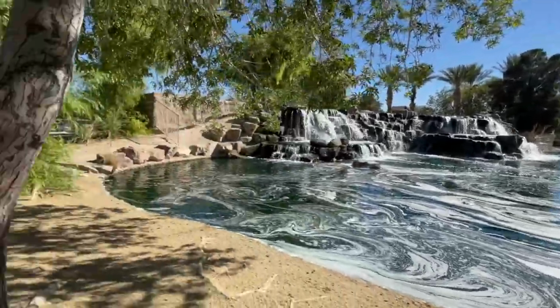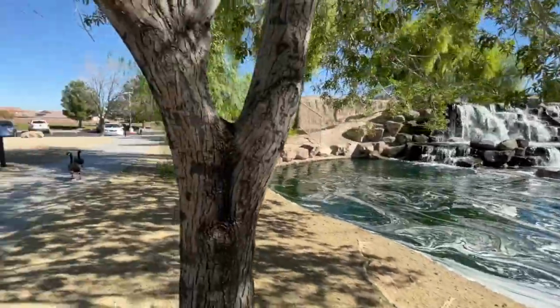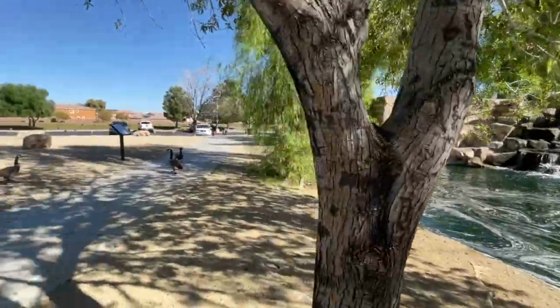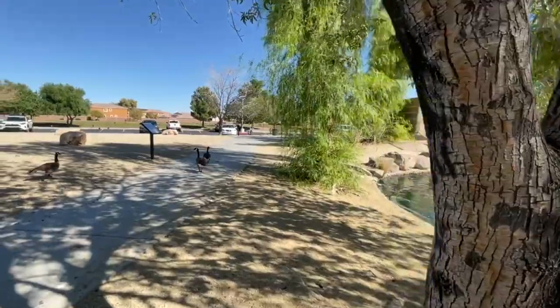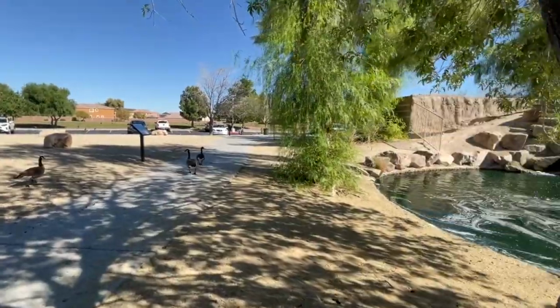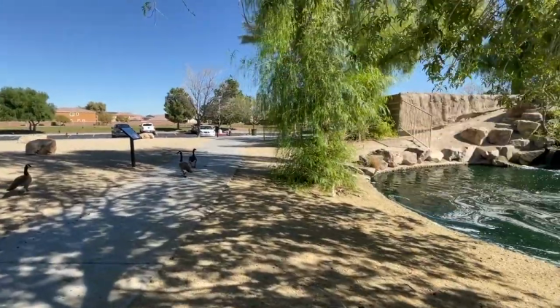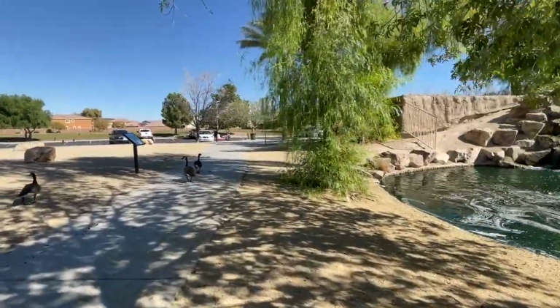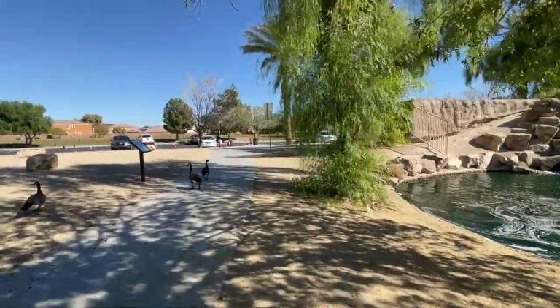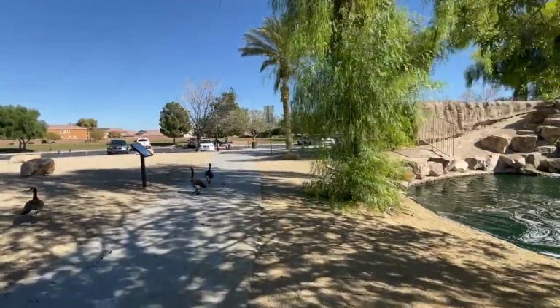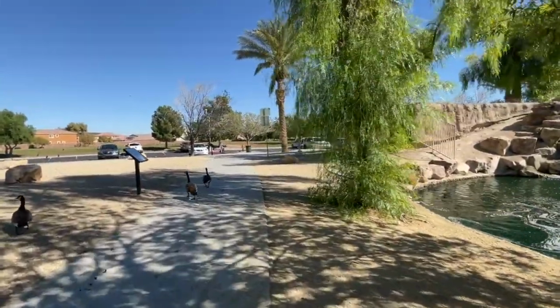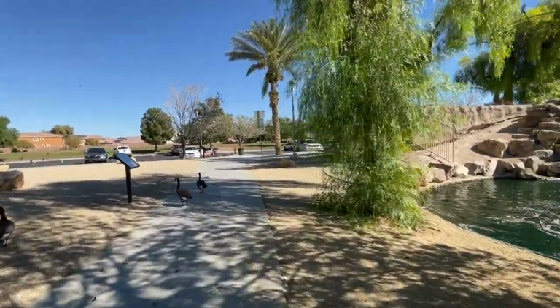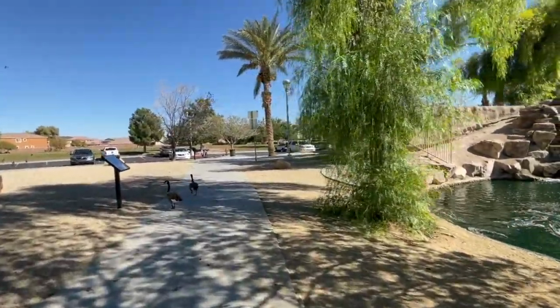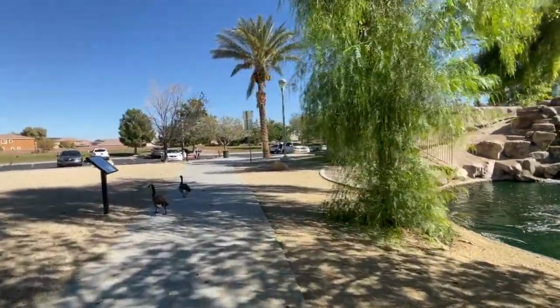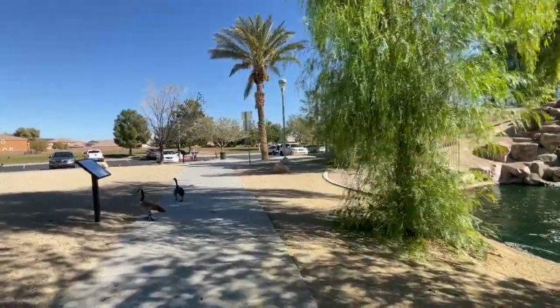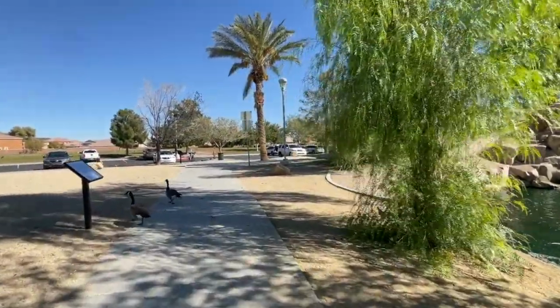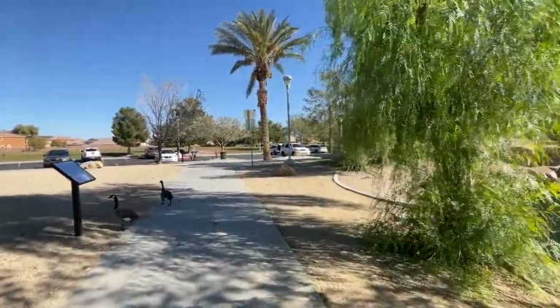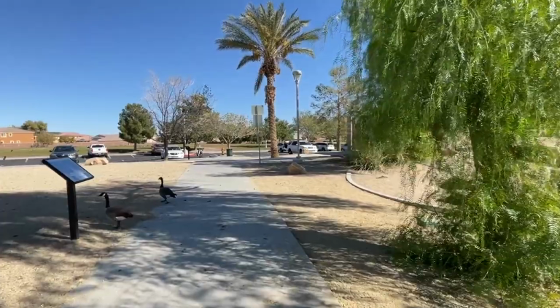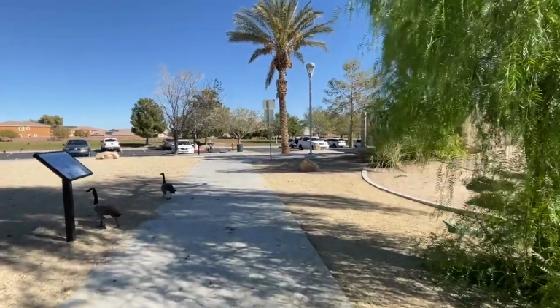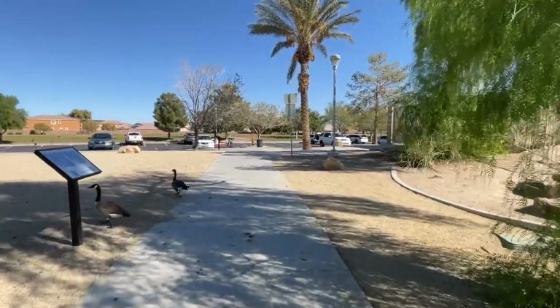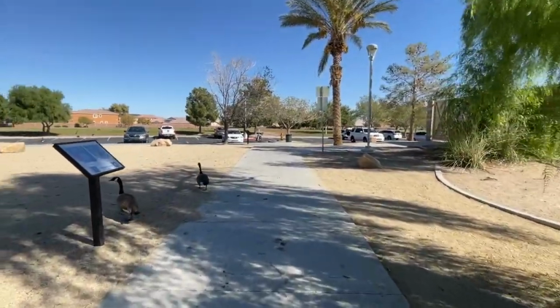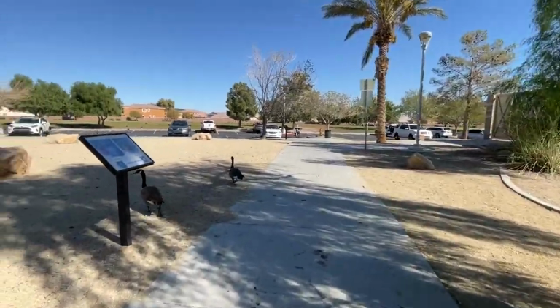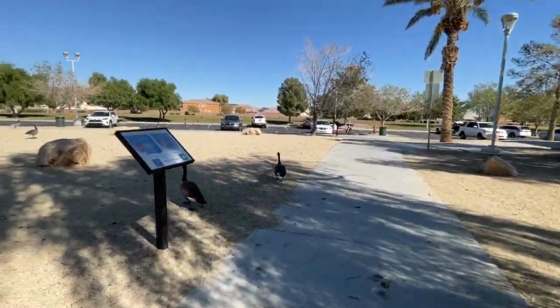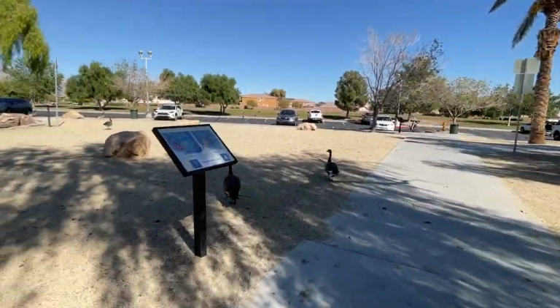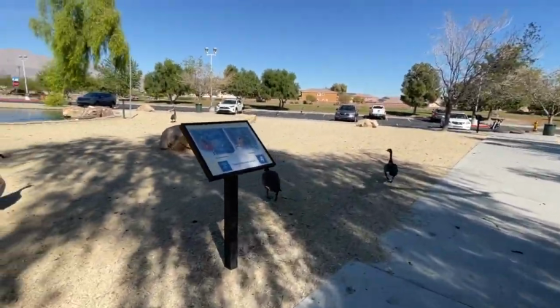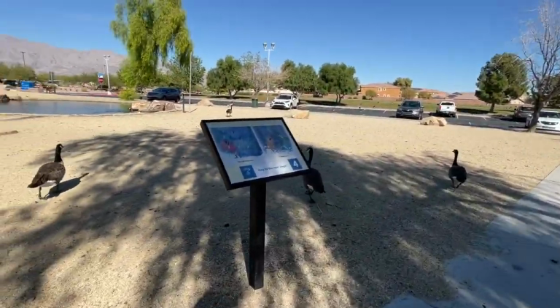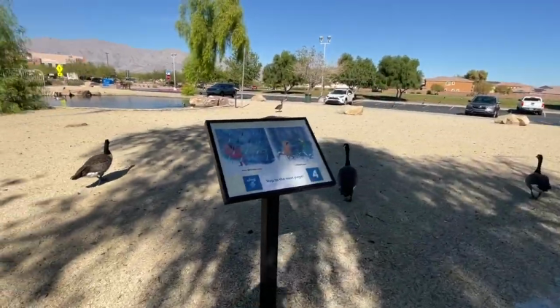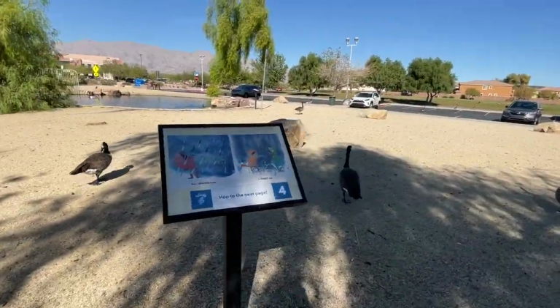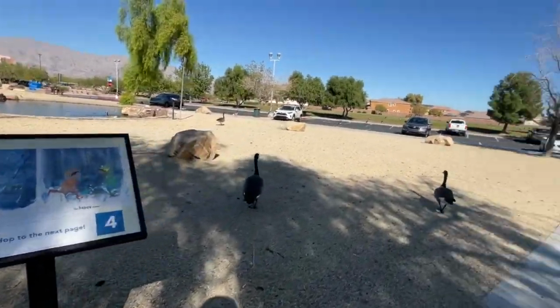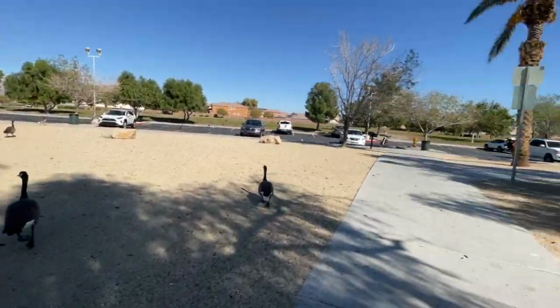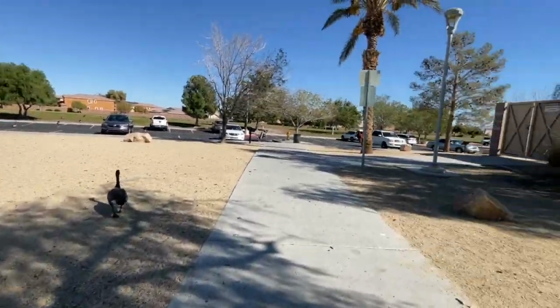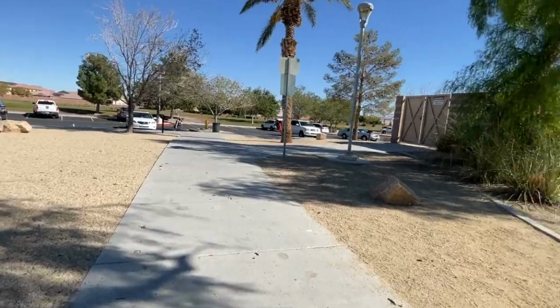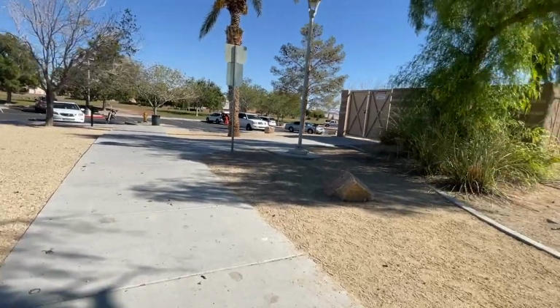This is in North Las Vegas. Aliente is in the 89084 zip code. They have little games for kids to play — that's cute.